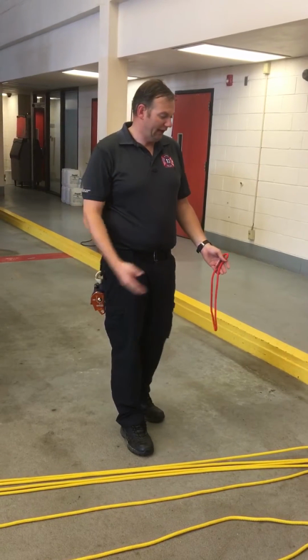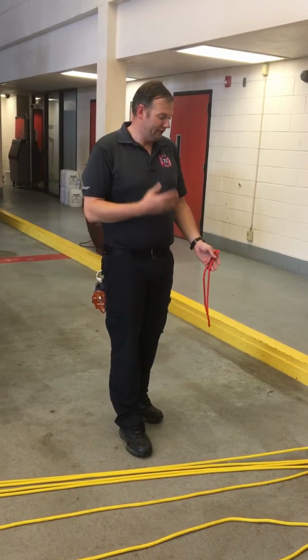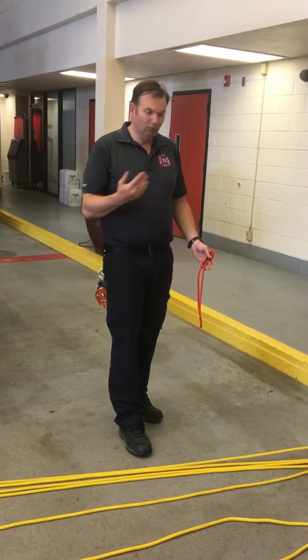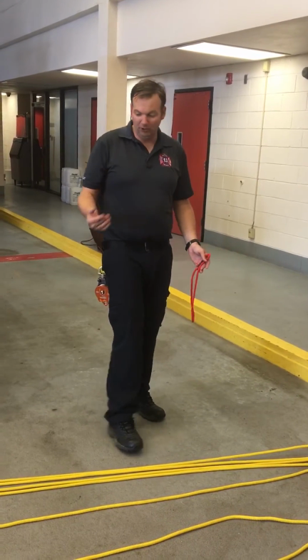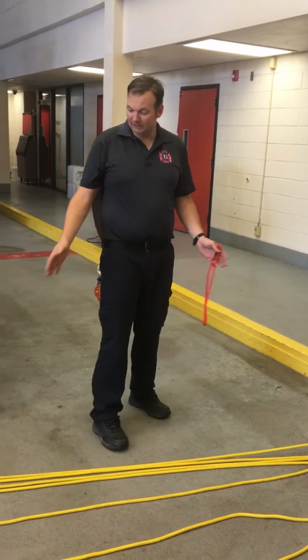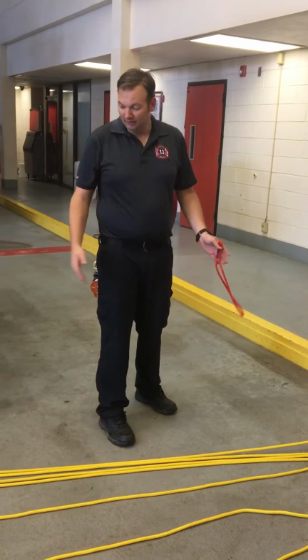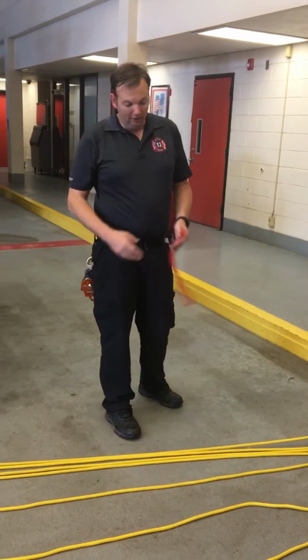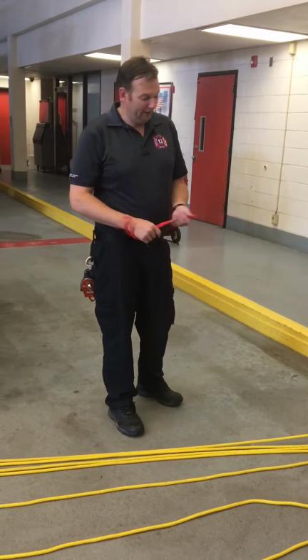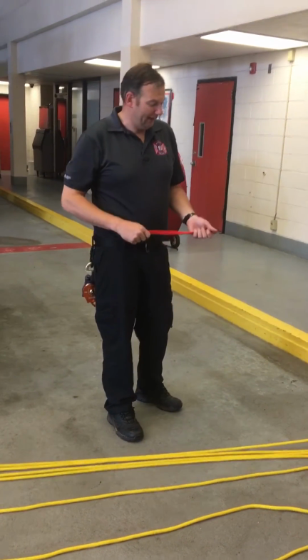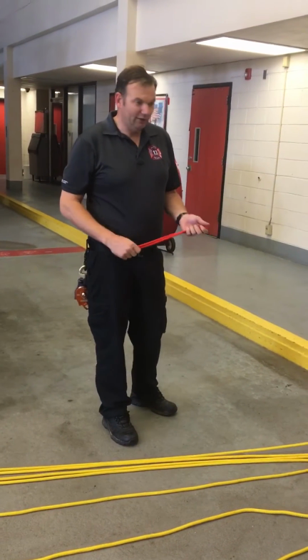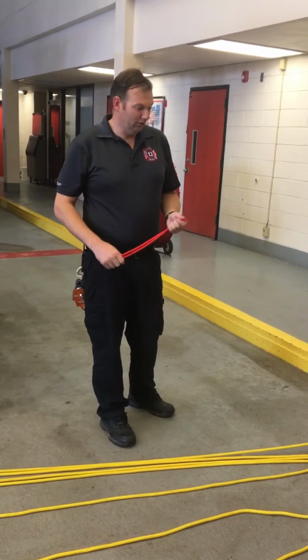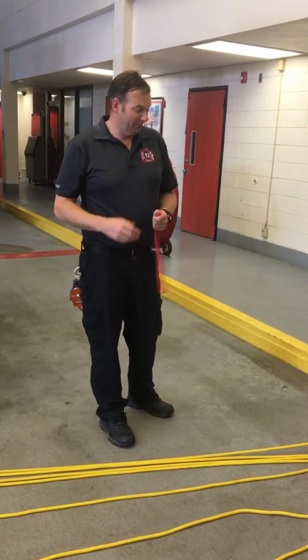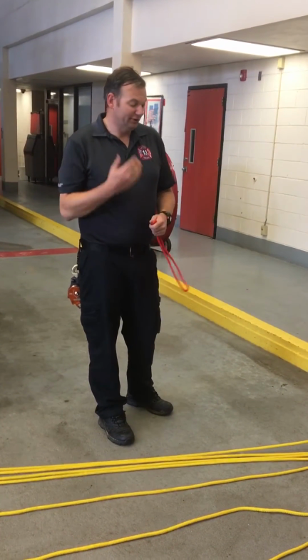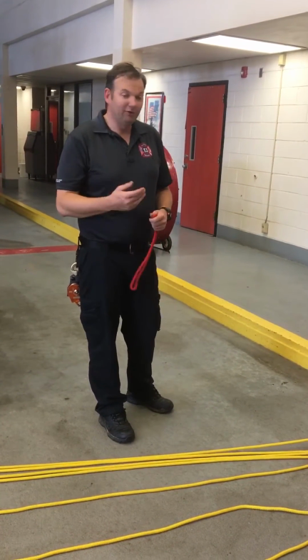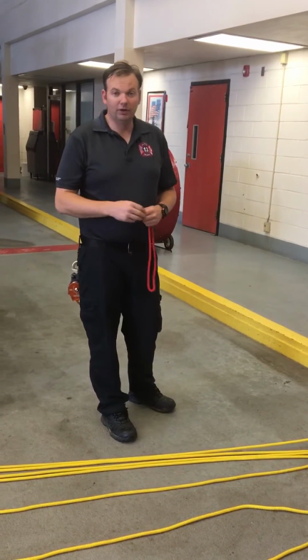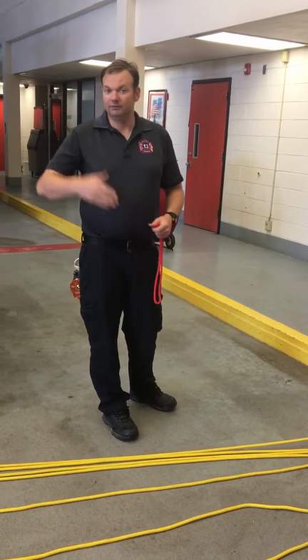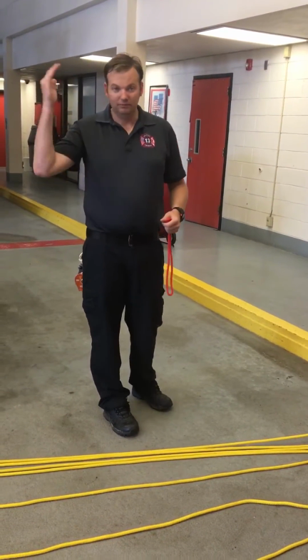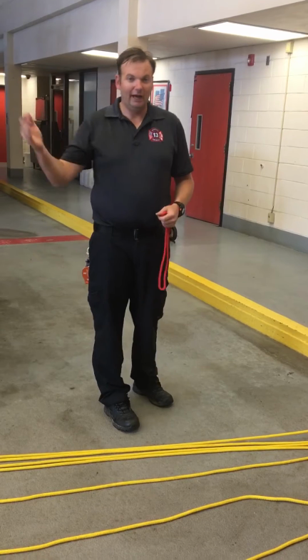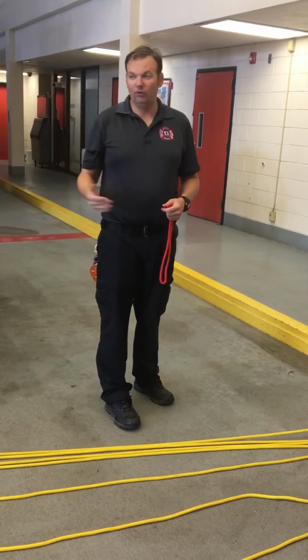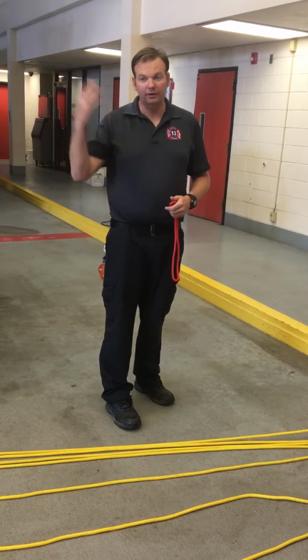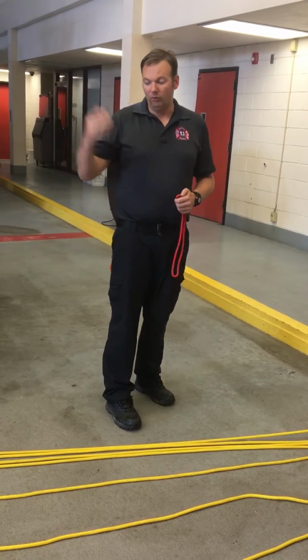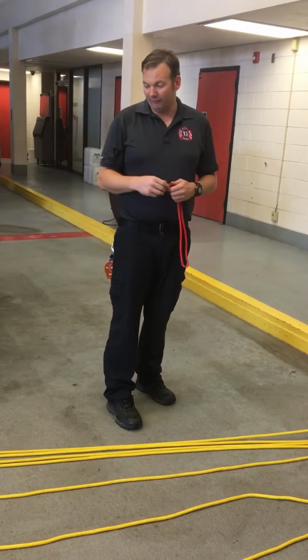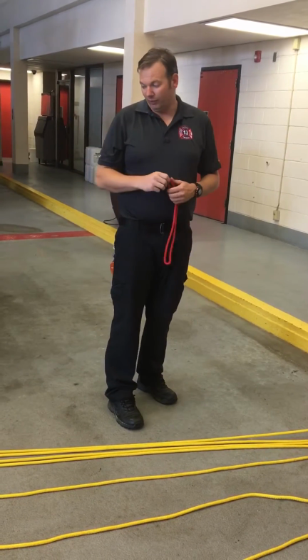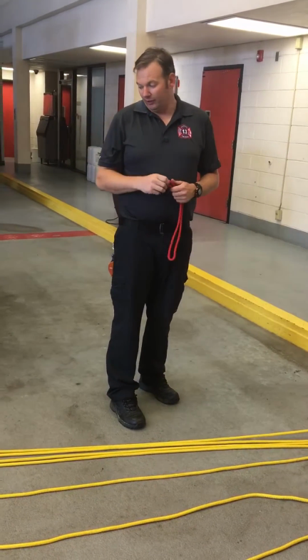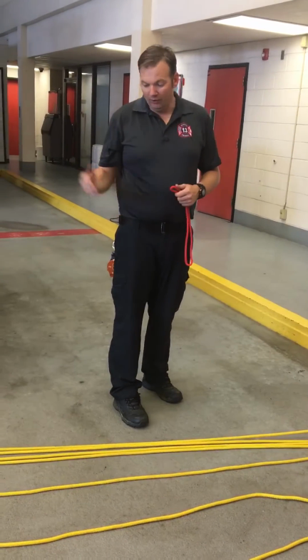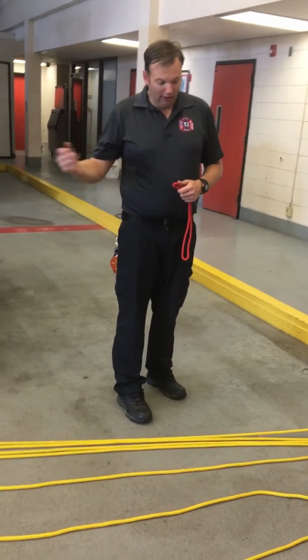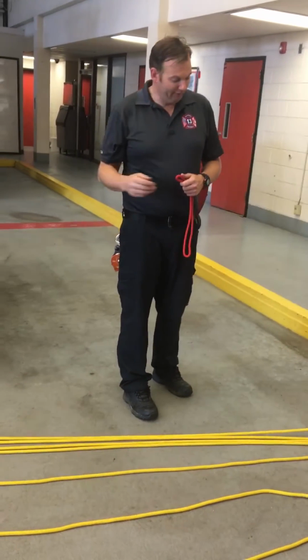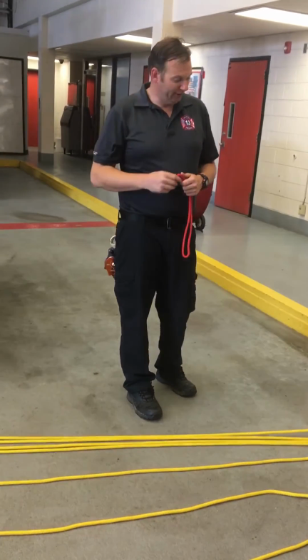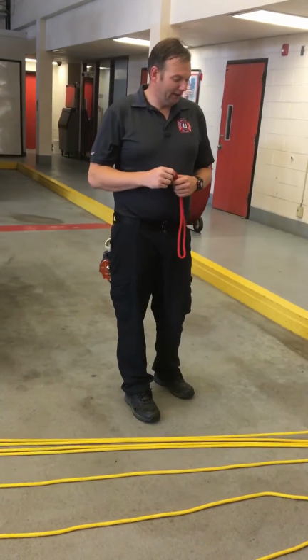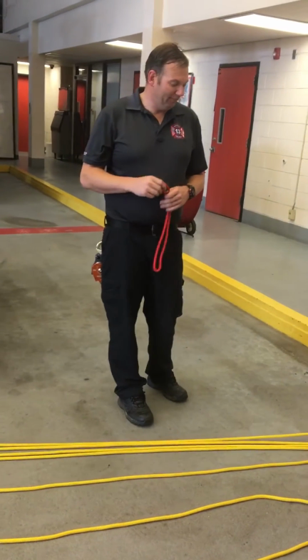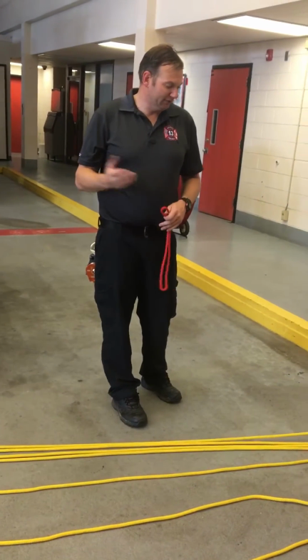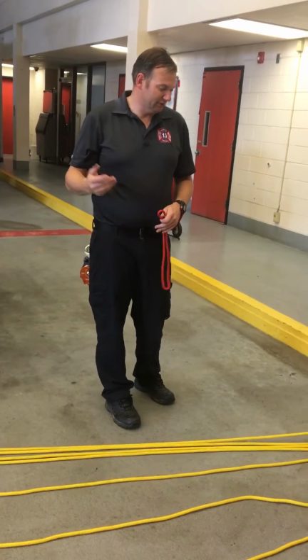We can add two more pulleys and get a 7-to-1, 9-to-1, whatever we wanted to do. However, then we get into compound systems.